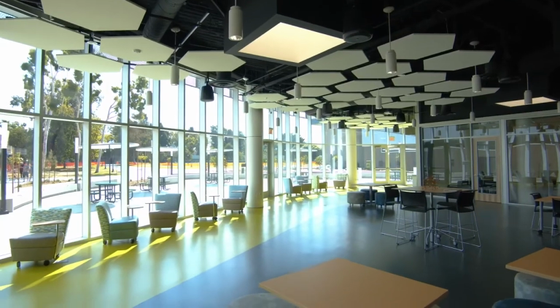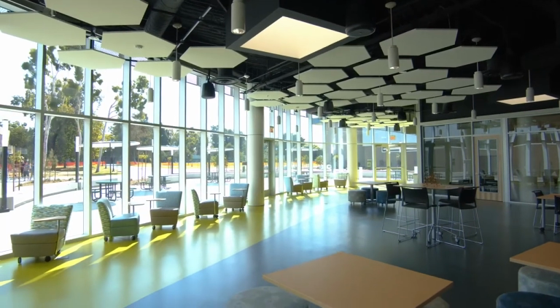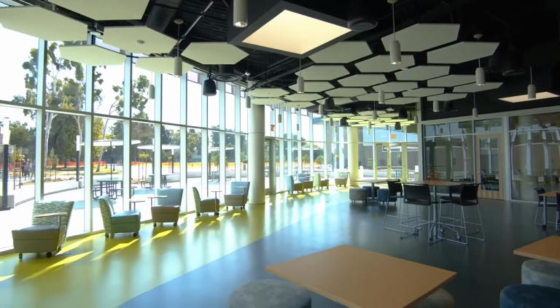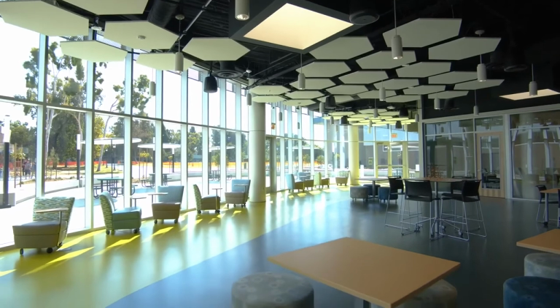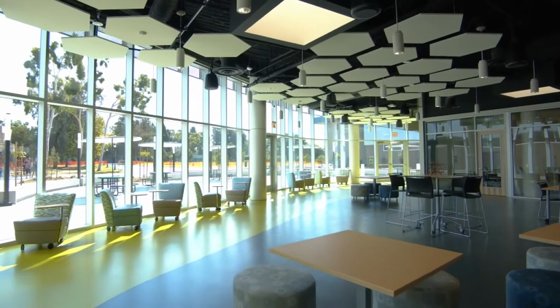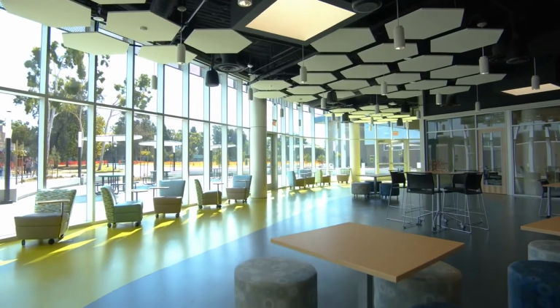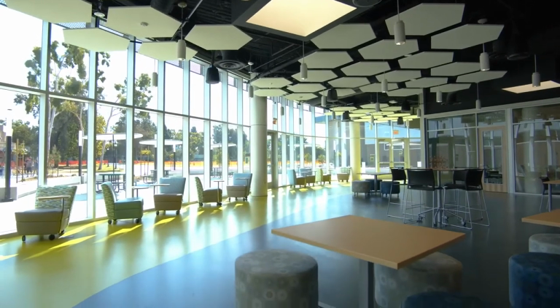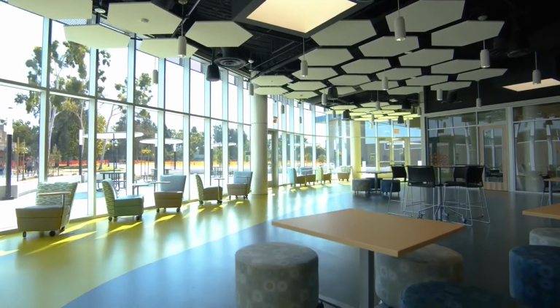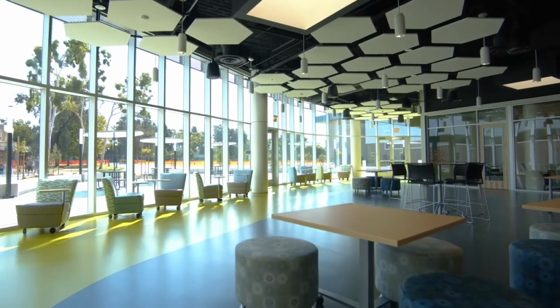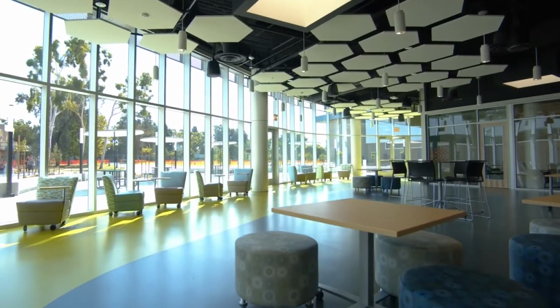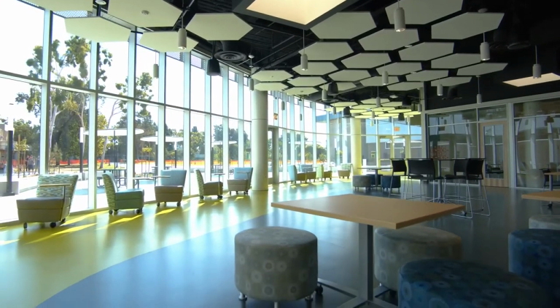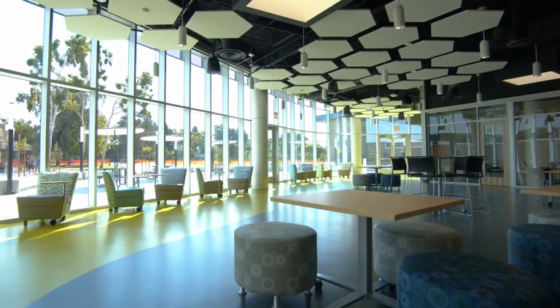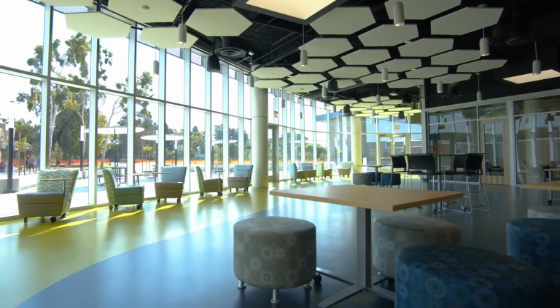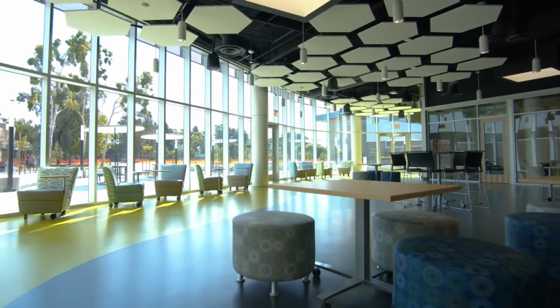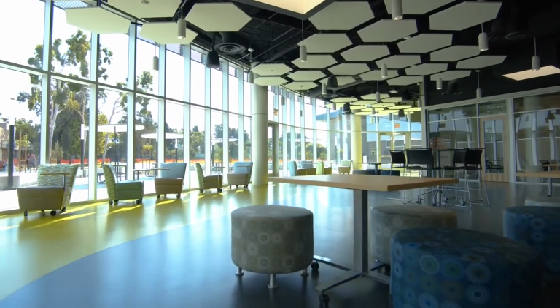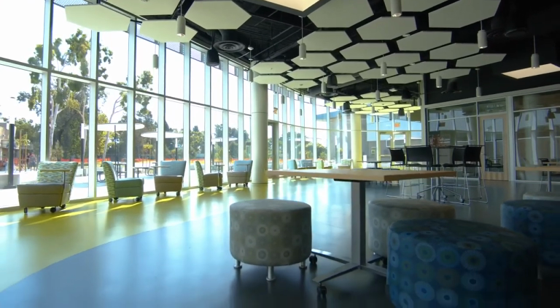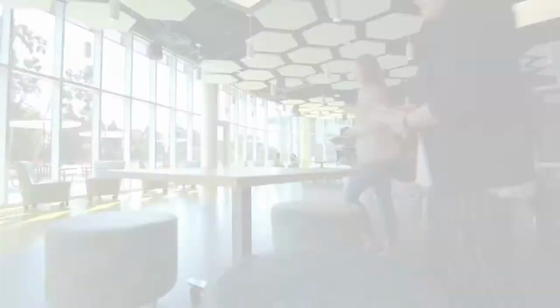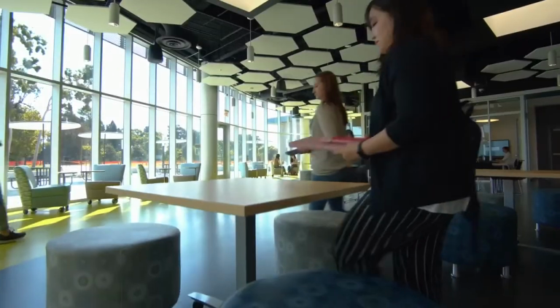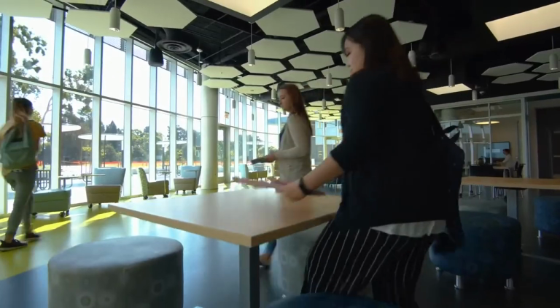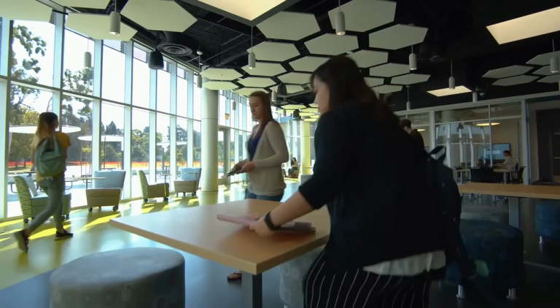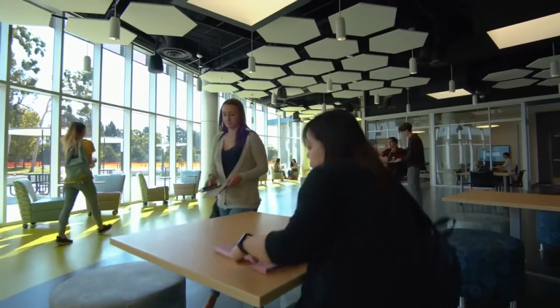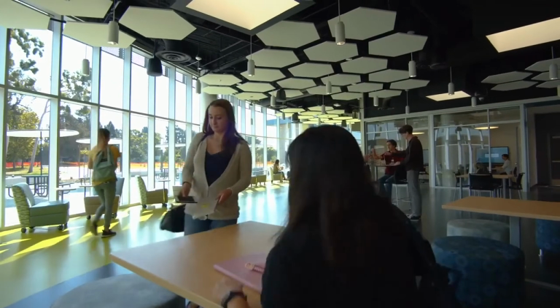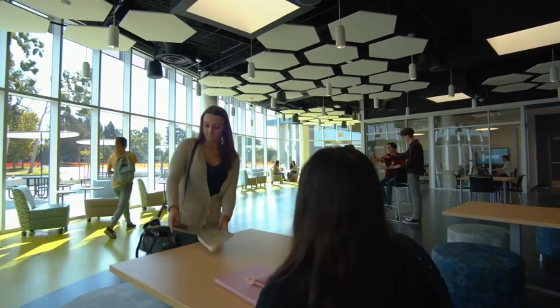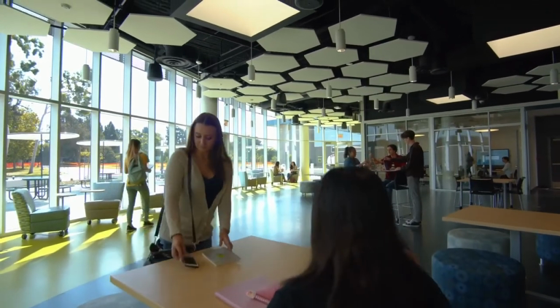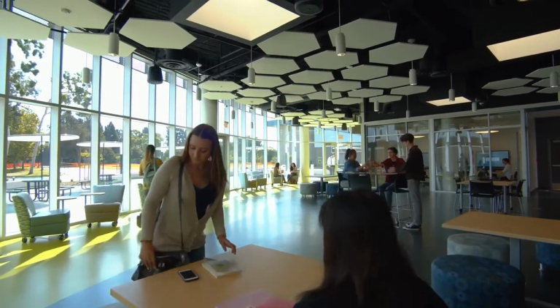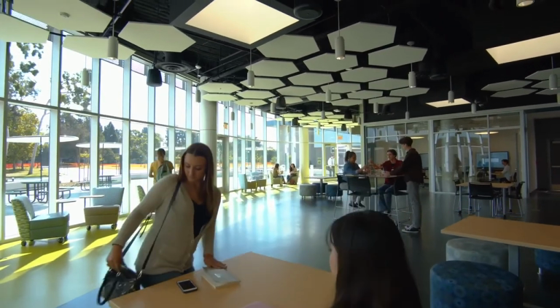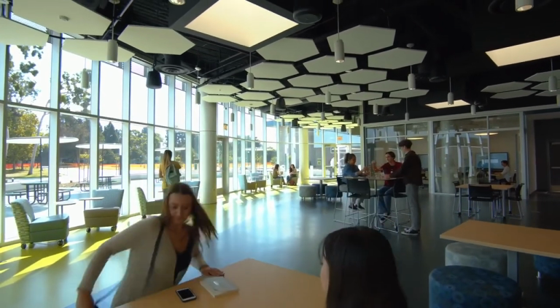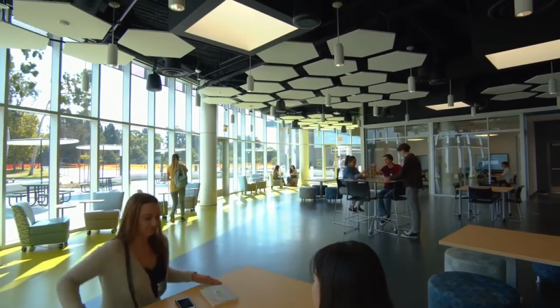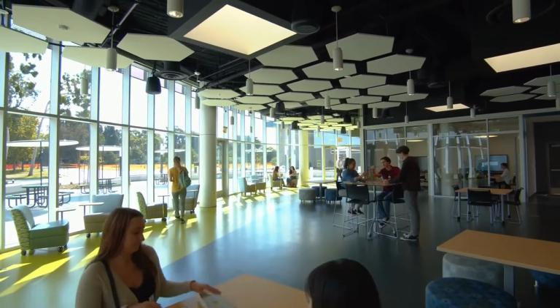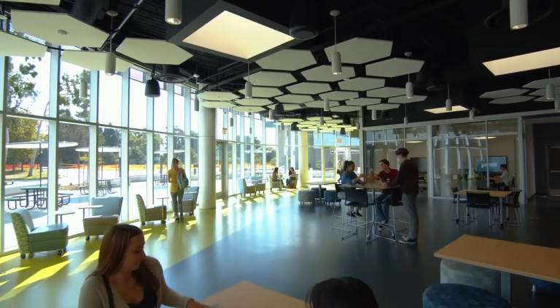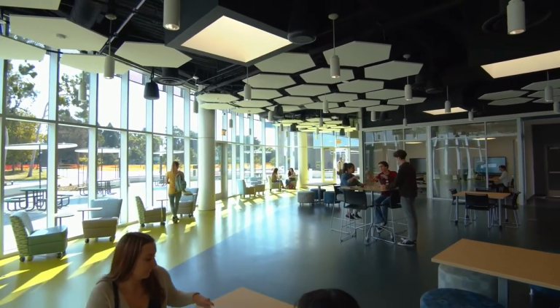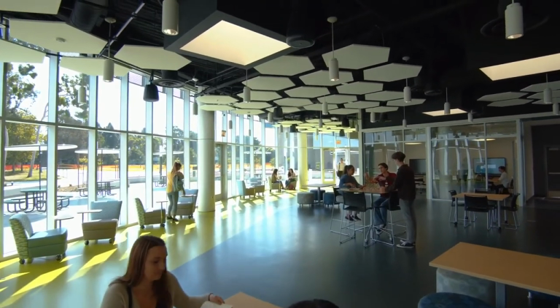Our goal is to net them into that space and bring them in — they see it, they can't unsee it, they want to go in there and check it out. That's really the big goal of that central hub space of the STEM center in the building.